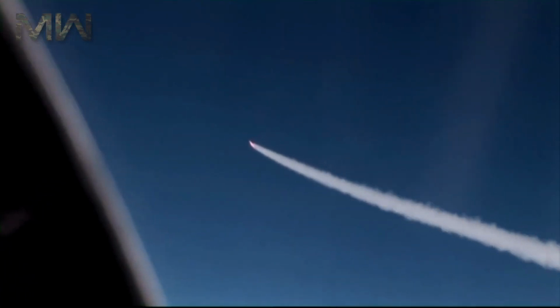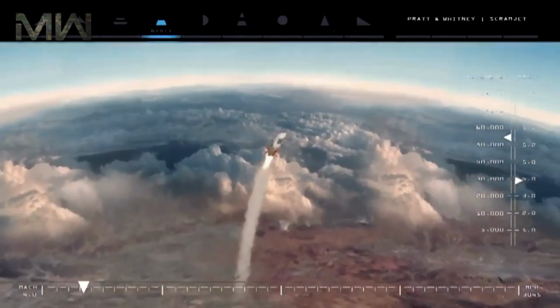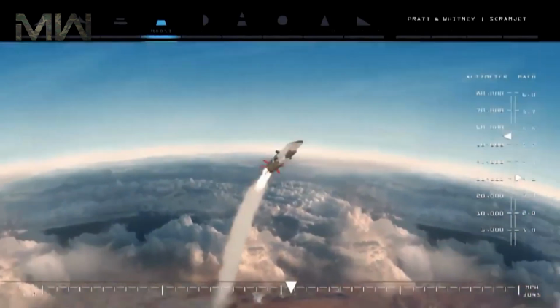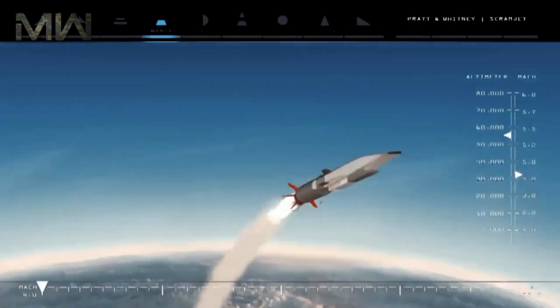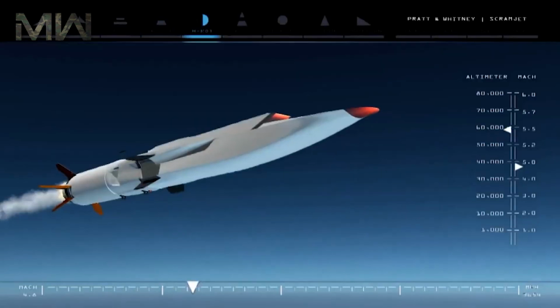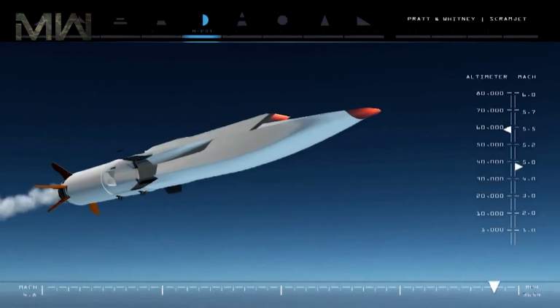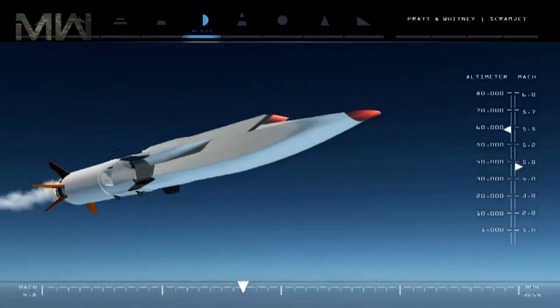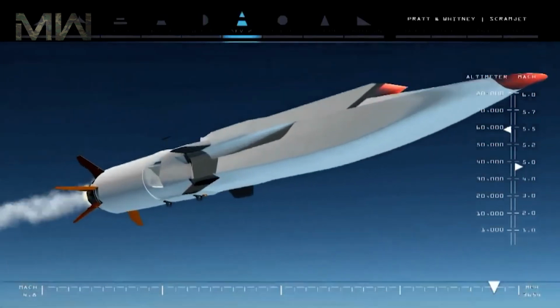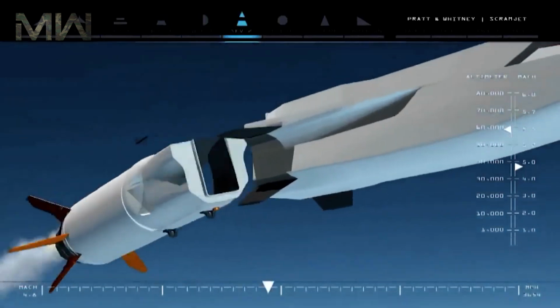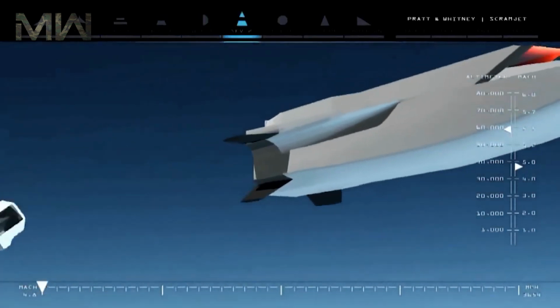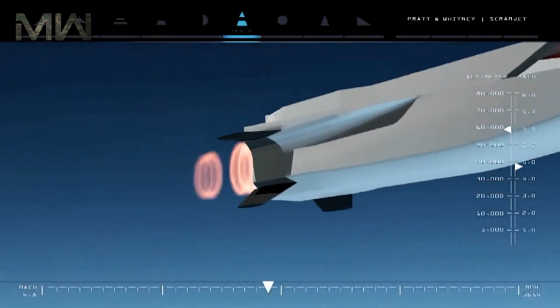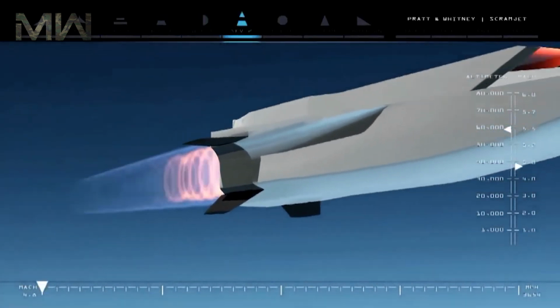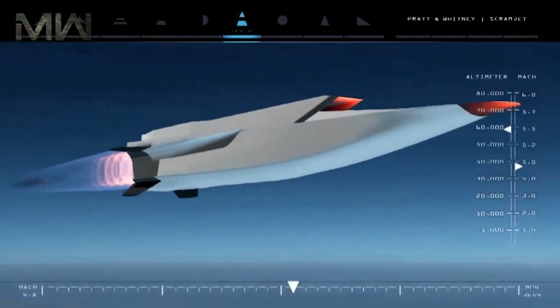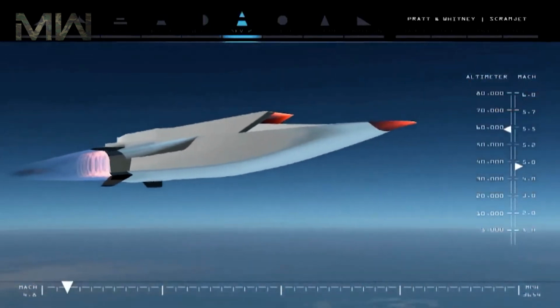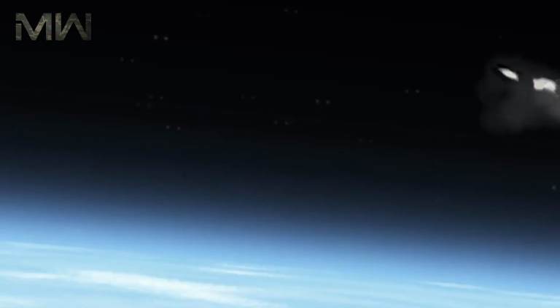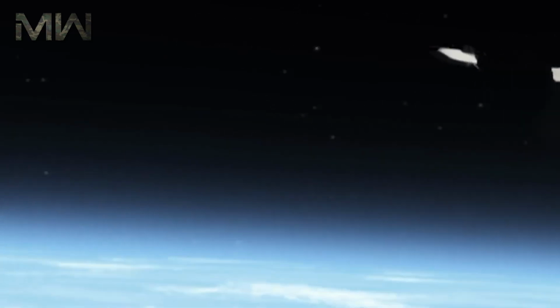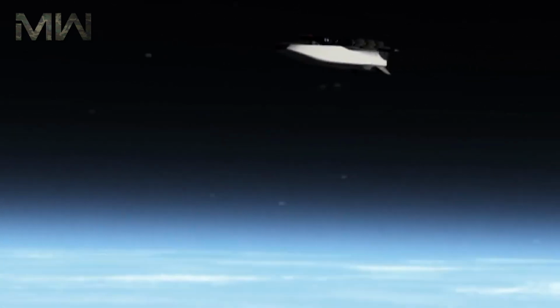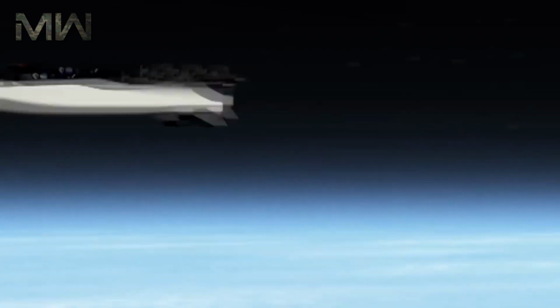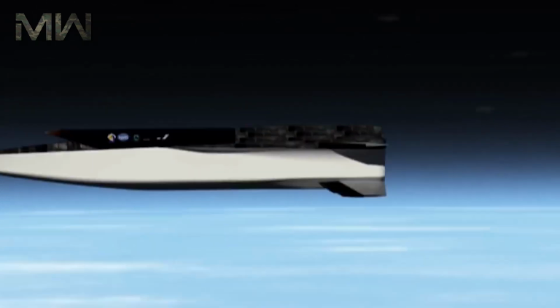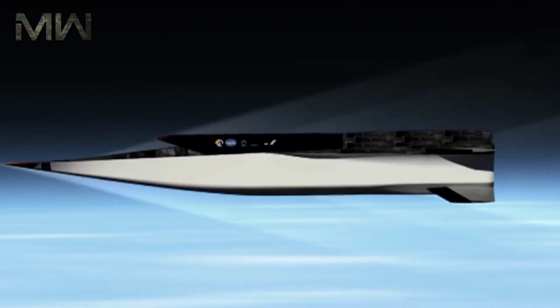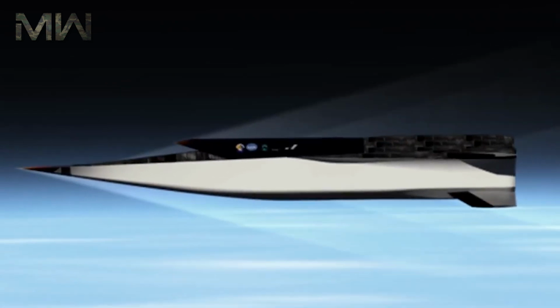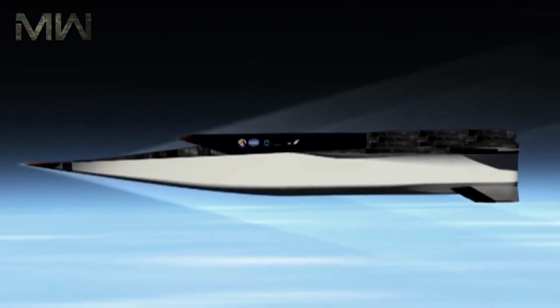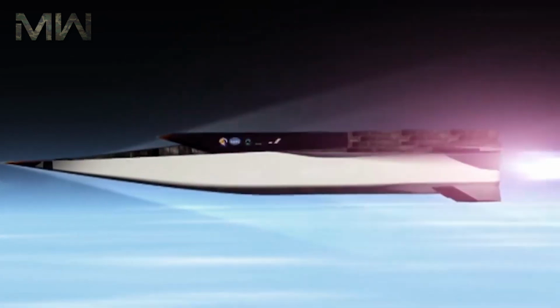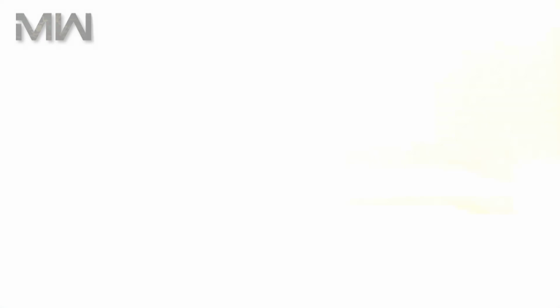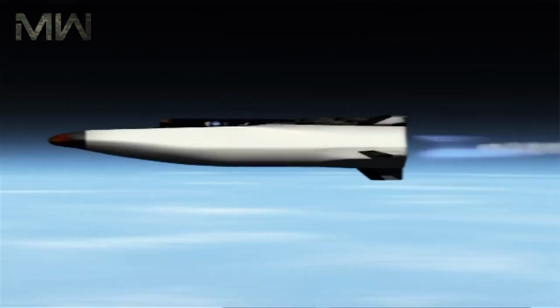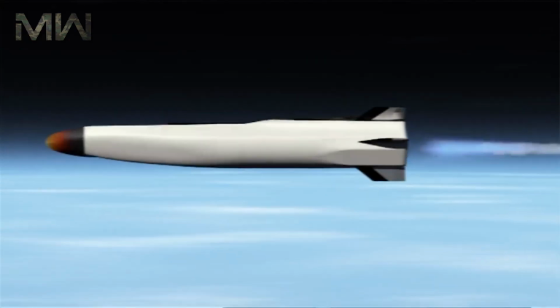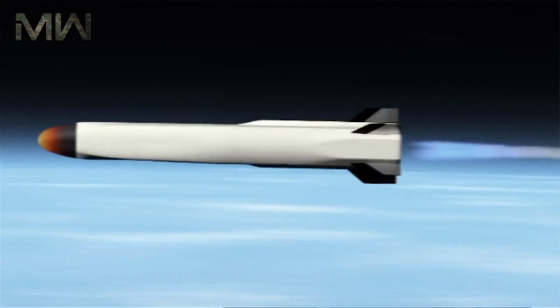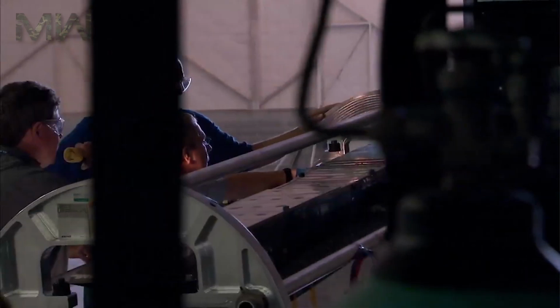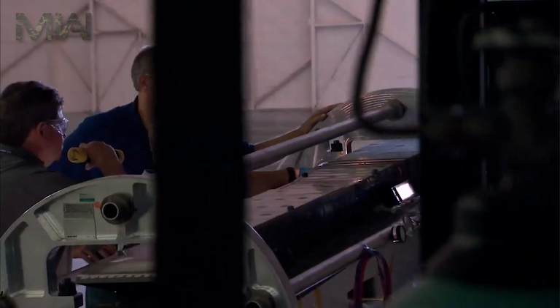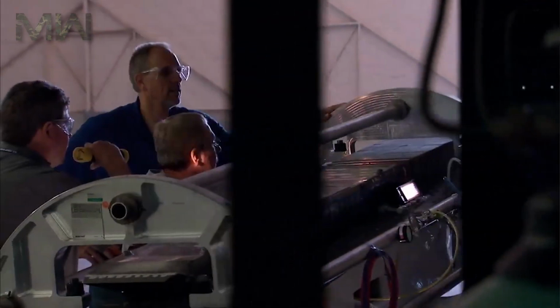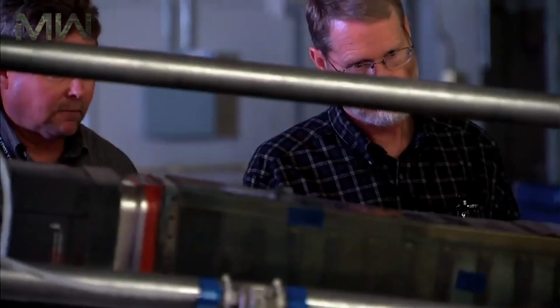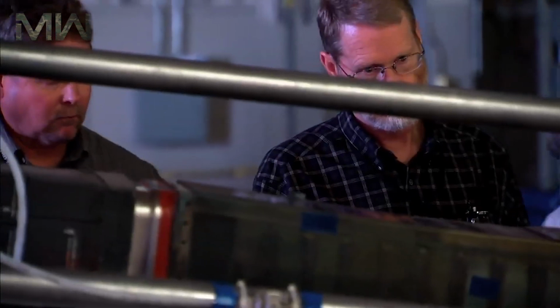The experimental X-51A Waverider is an unmanned autonomous supersonic combustion ramjet-powered hypersonic flight test demonstrator for the U.S. Air Force.